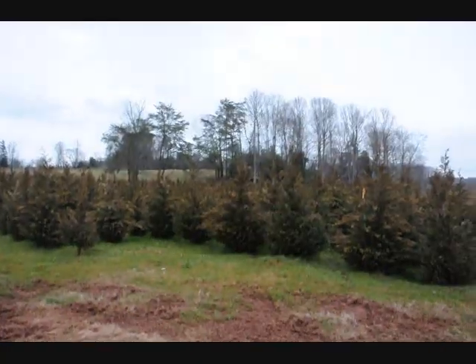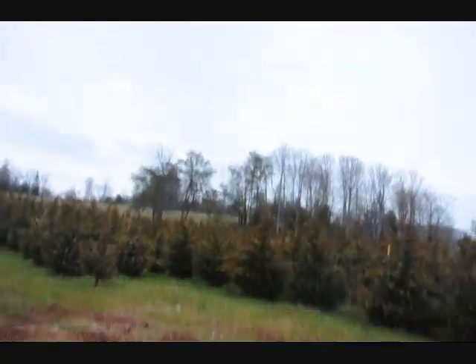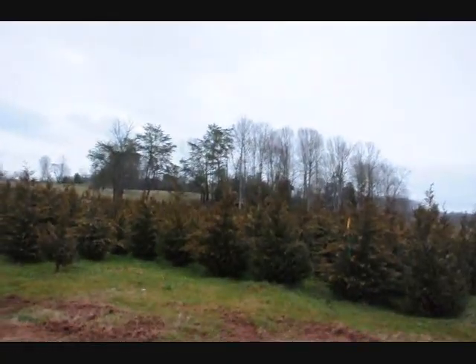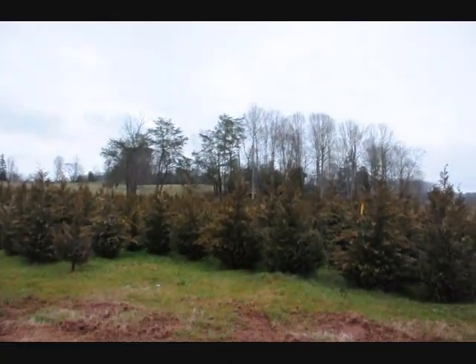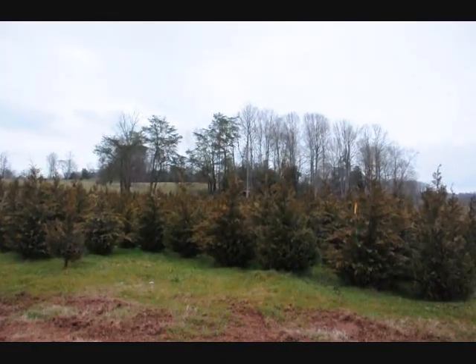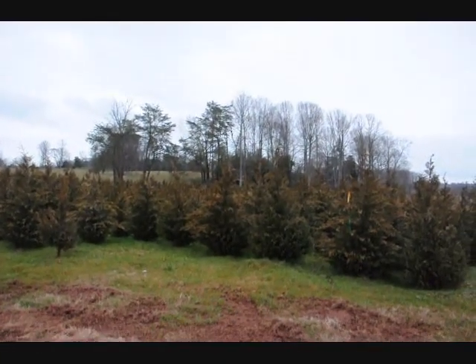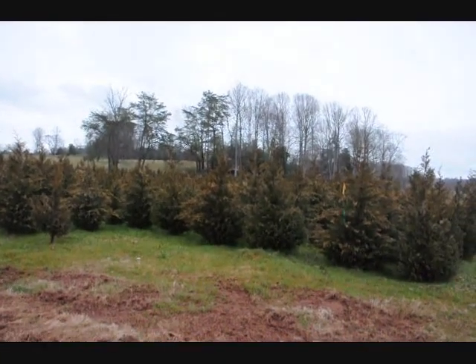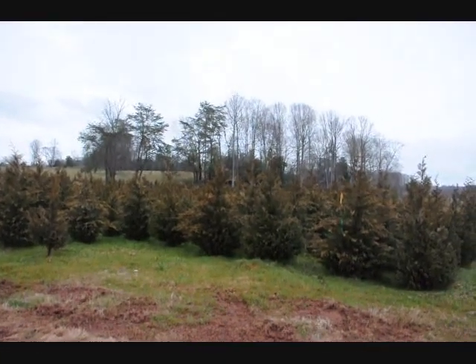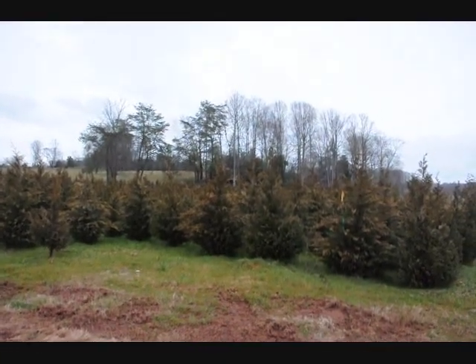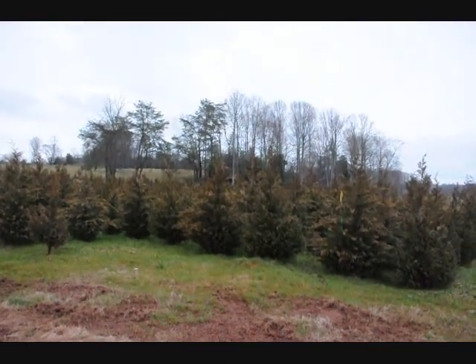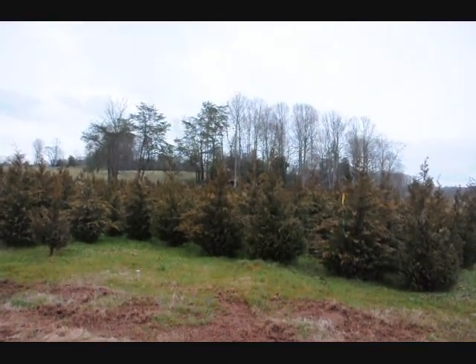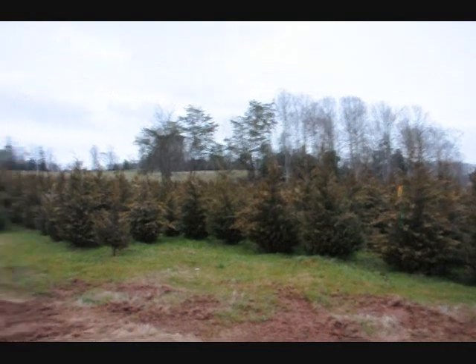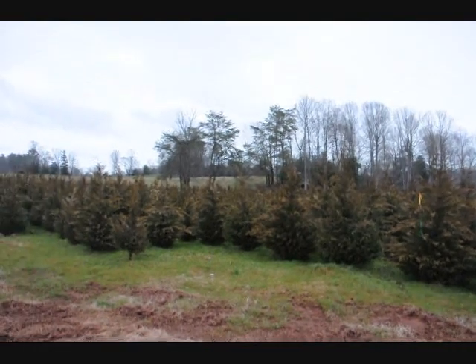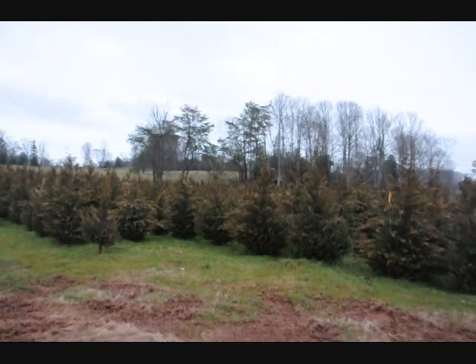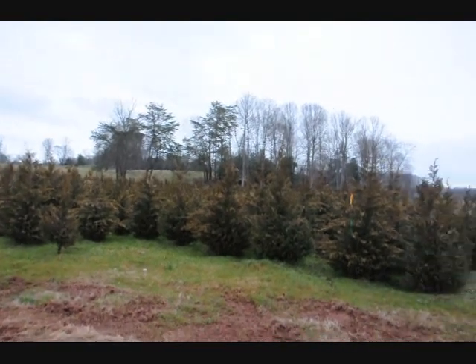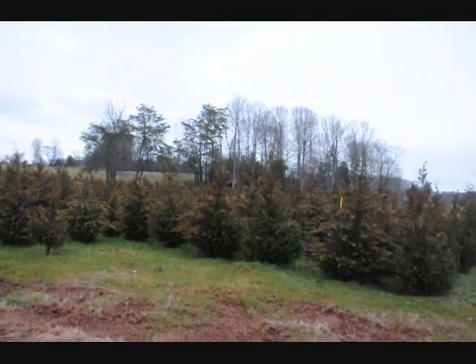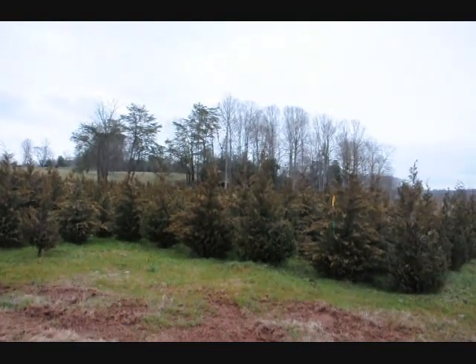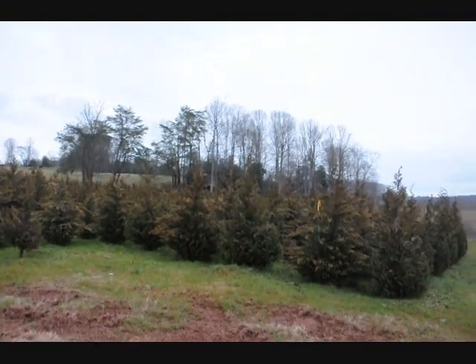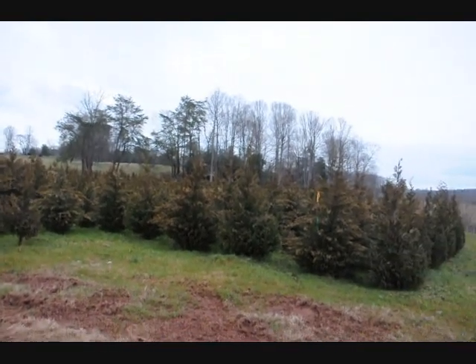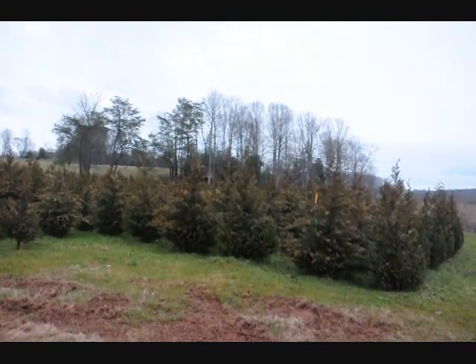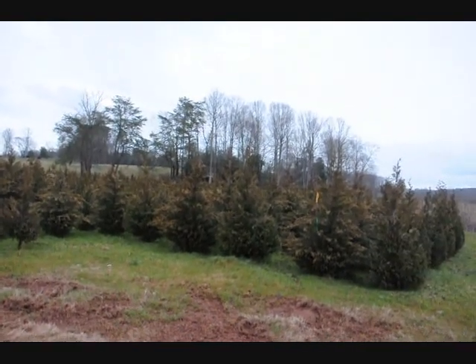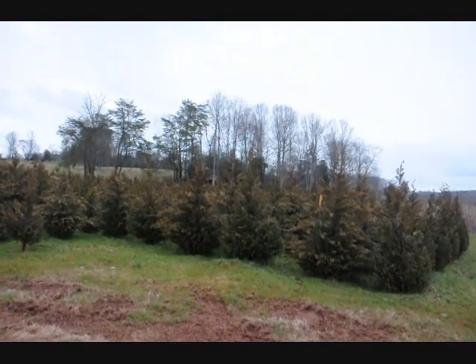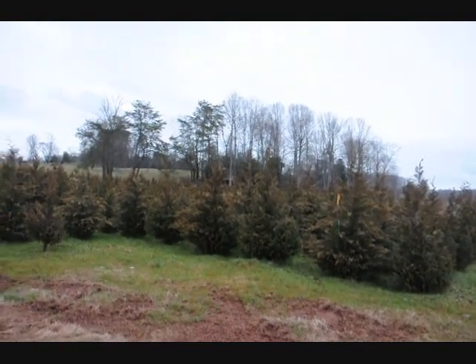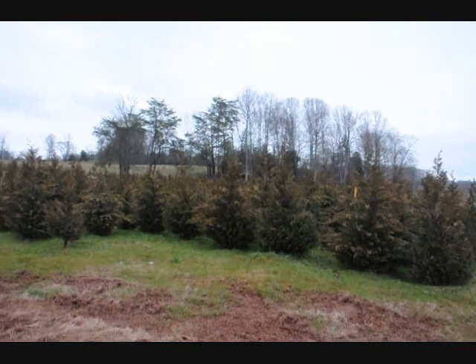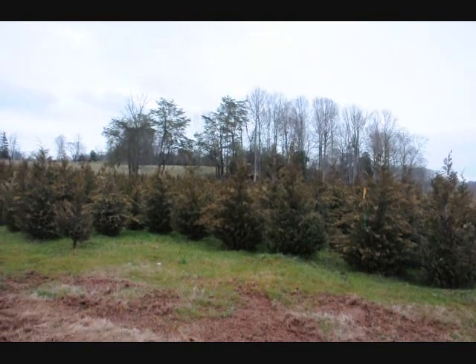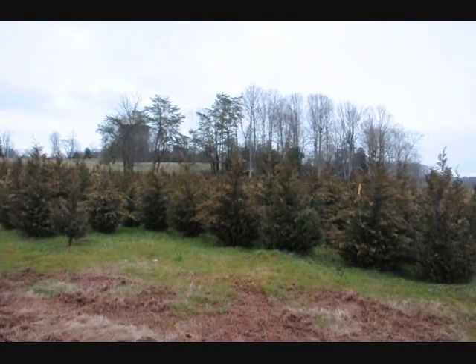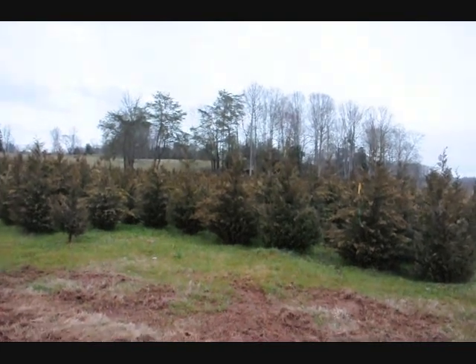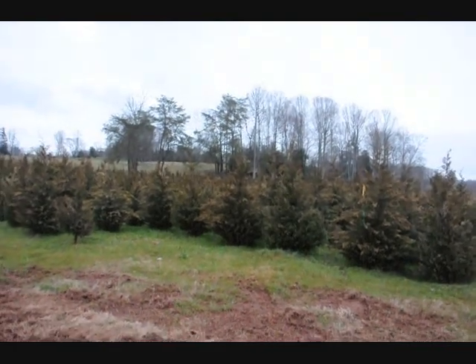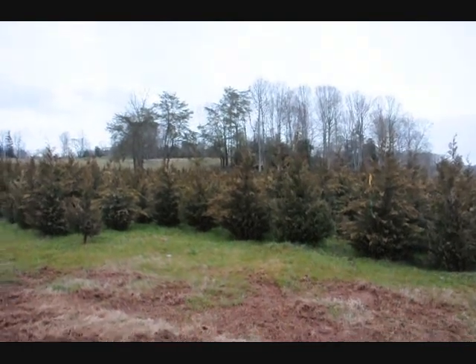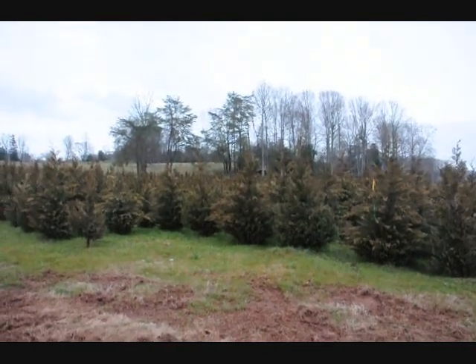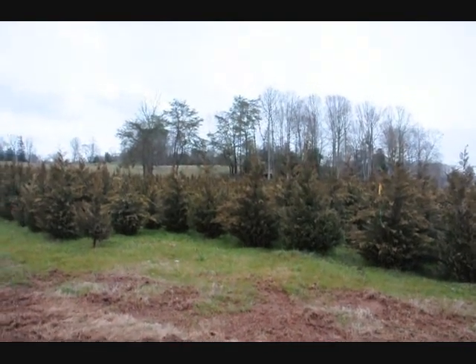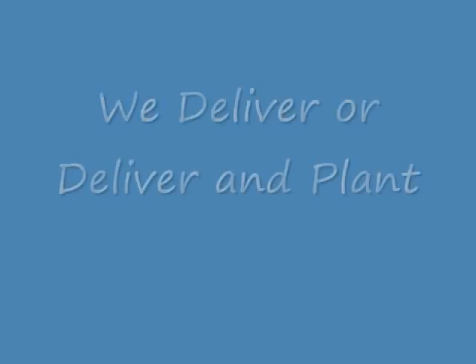These are five to six foot Leyland cypresses. They're a little bent over only because the rain is weighing down the foliage. But they're a nice shape. Nice five to six foot Leyland cypress. Give us a call, 215-651-8329.